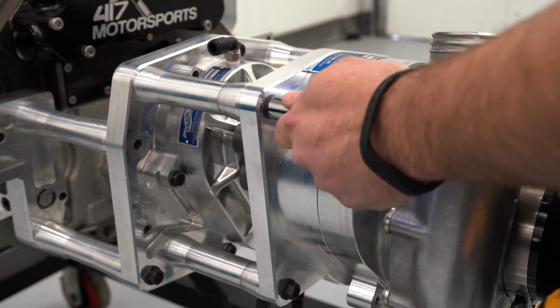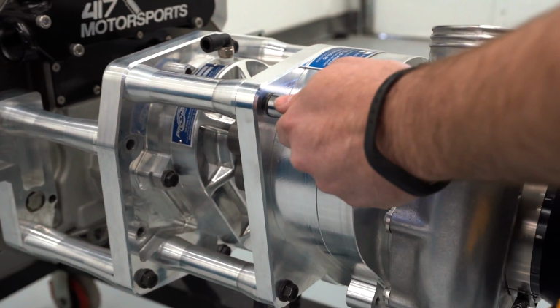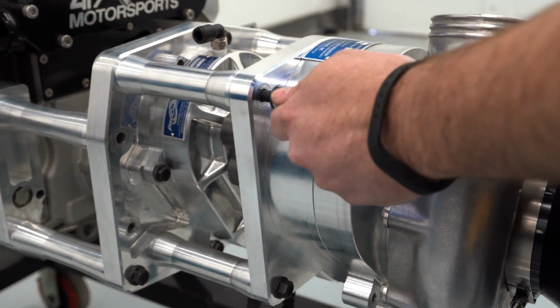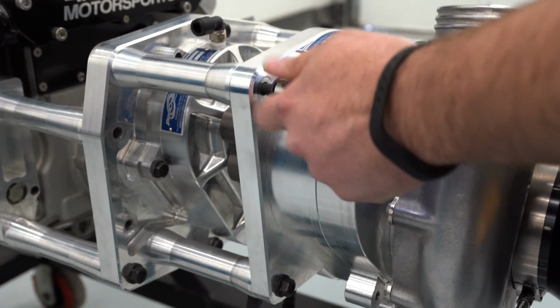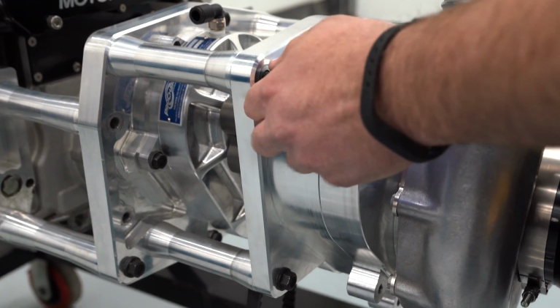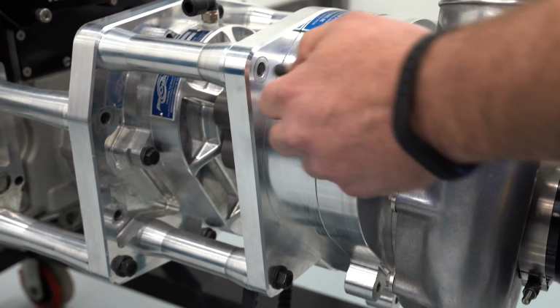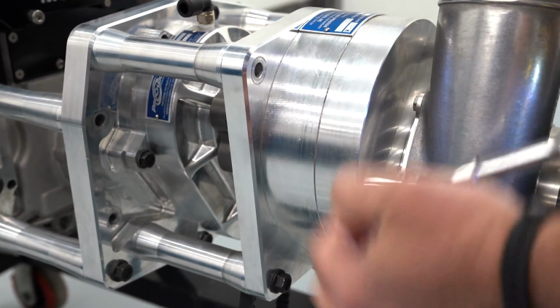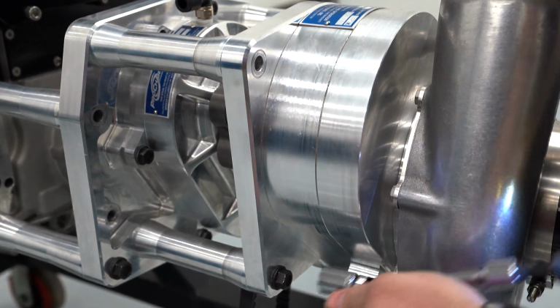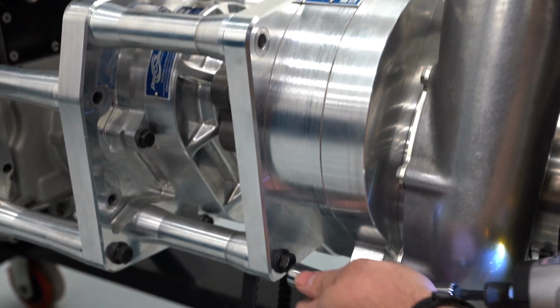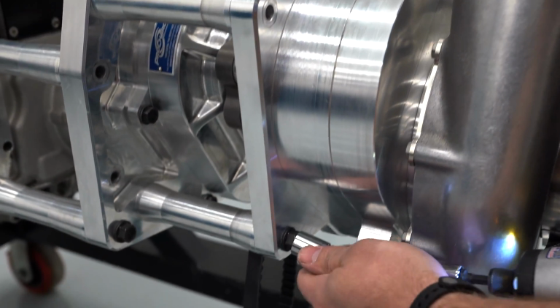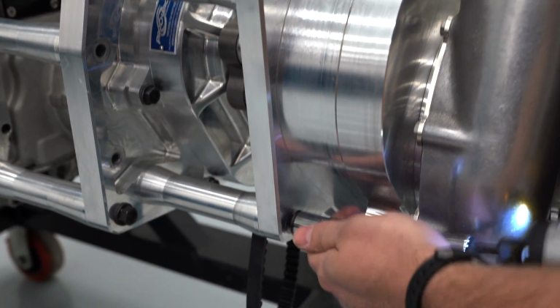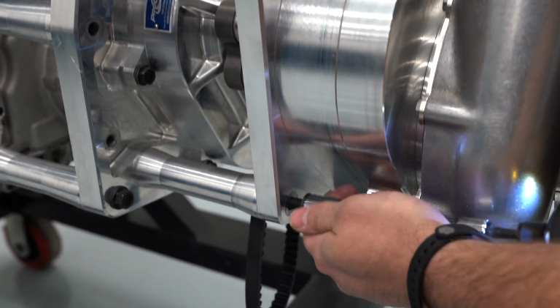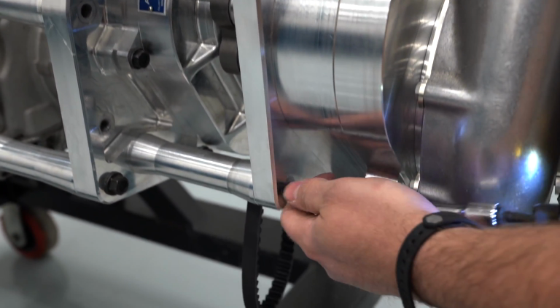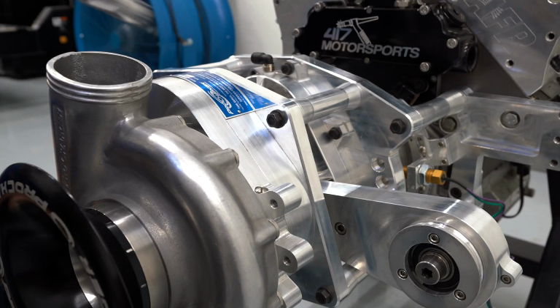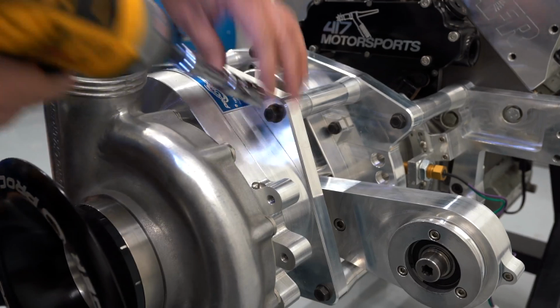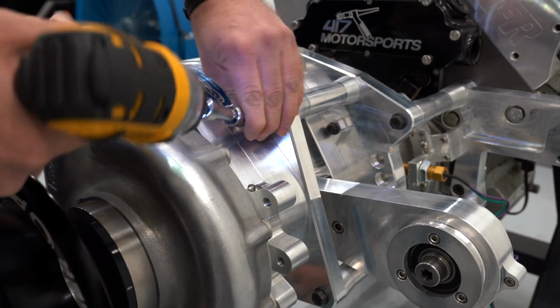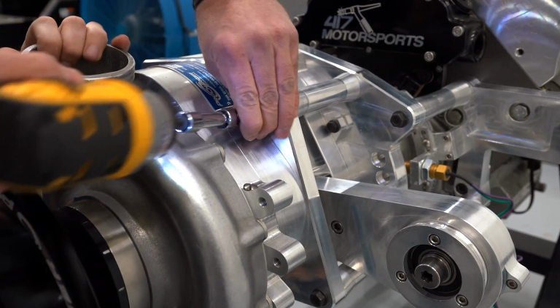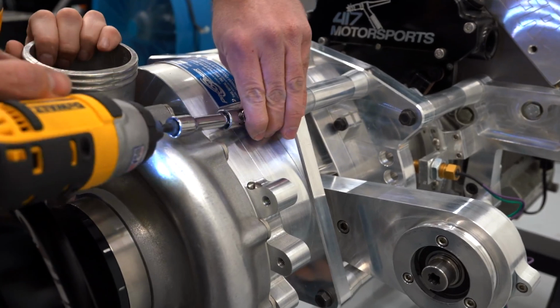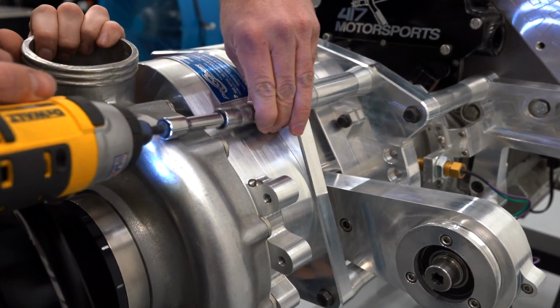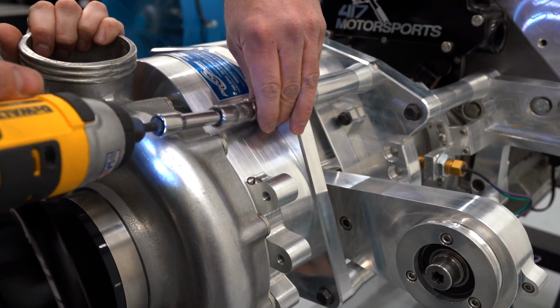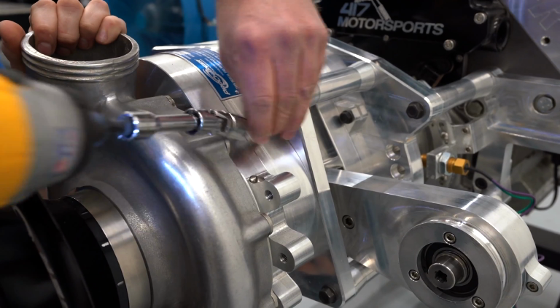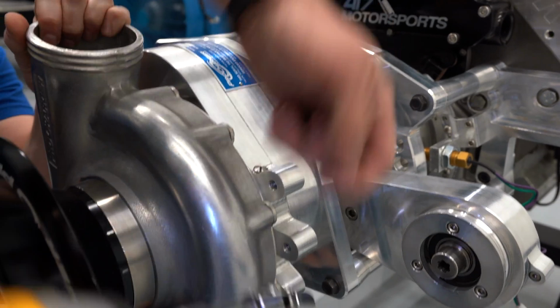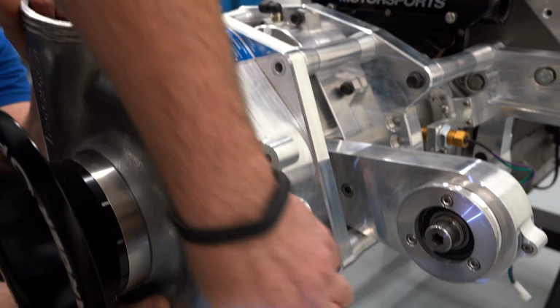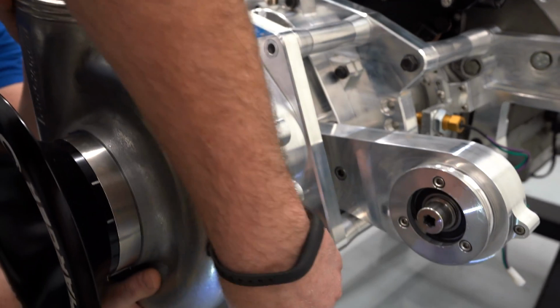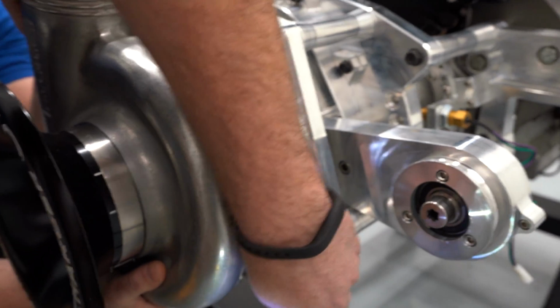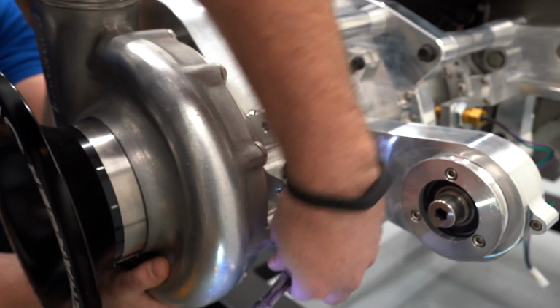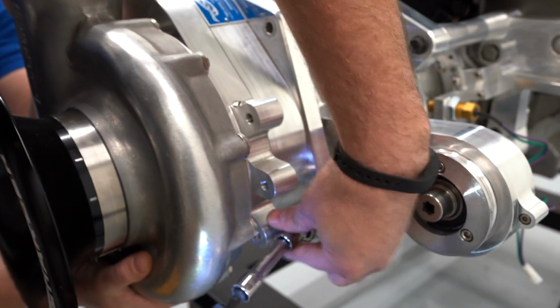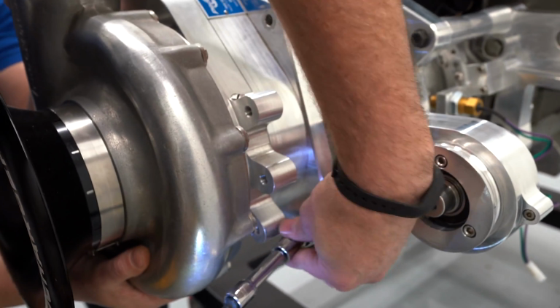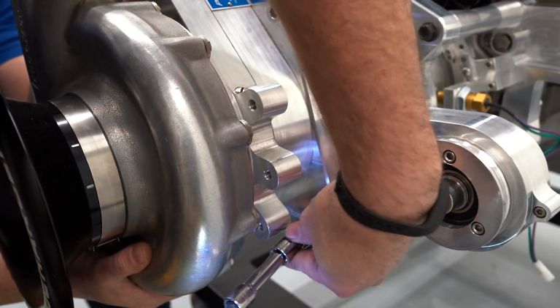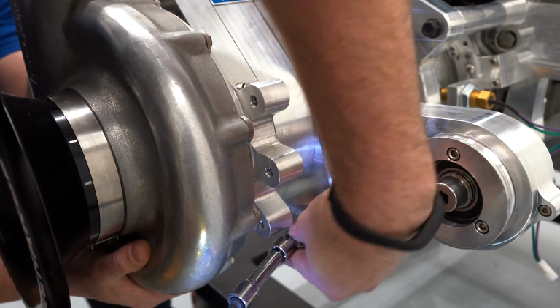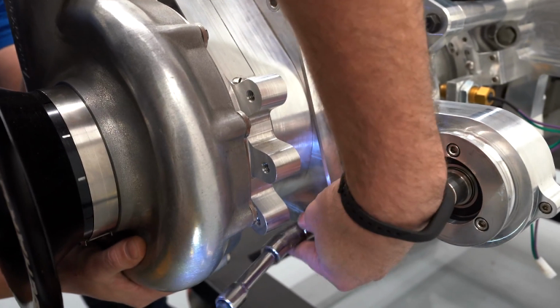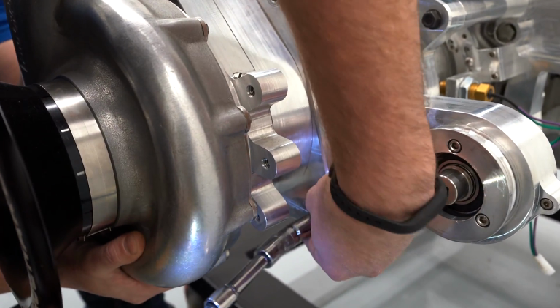Remove the four supercharger bracket mounting bolts with a 9/16th socket or wrench. Once removed, the supercharger can be pulled off its locating dowels.